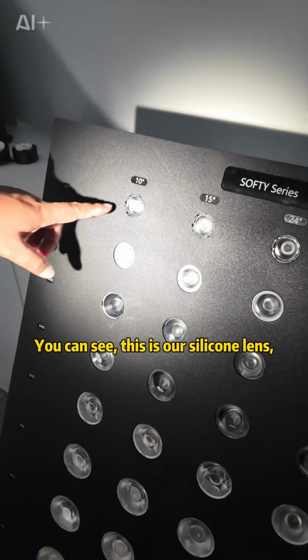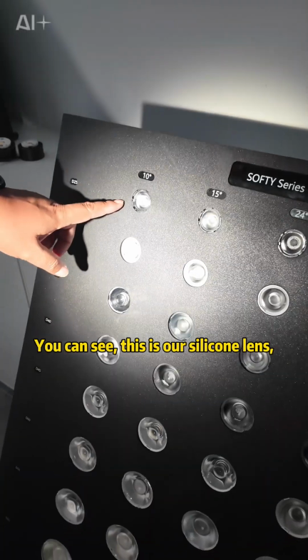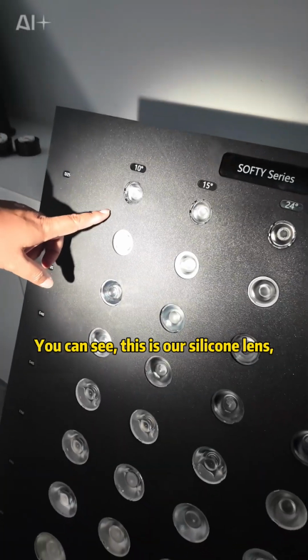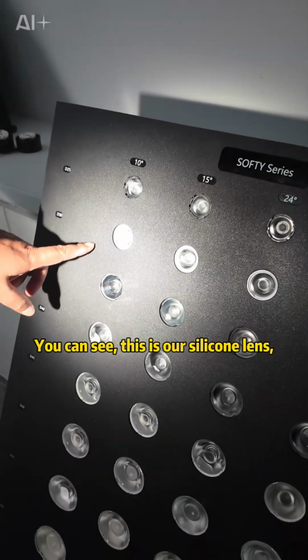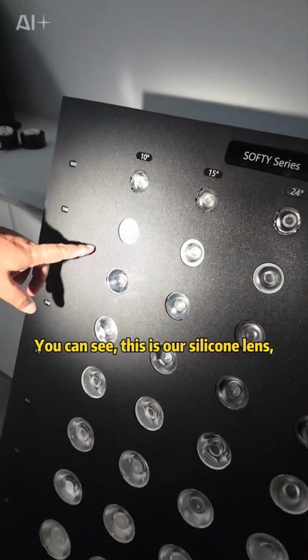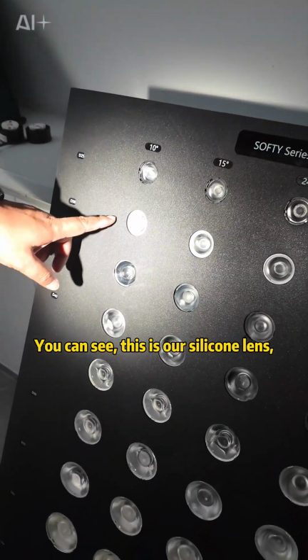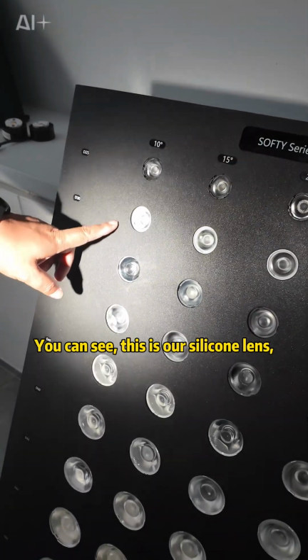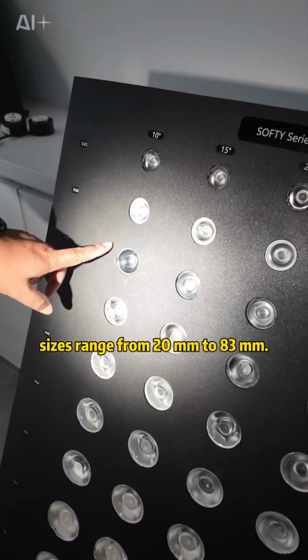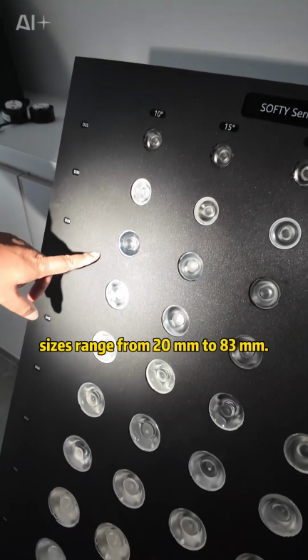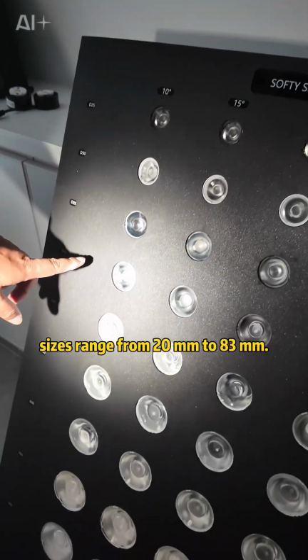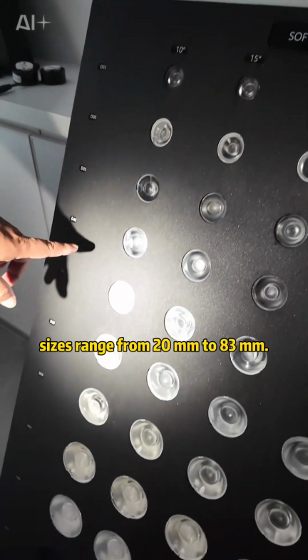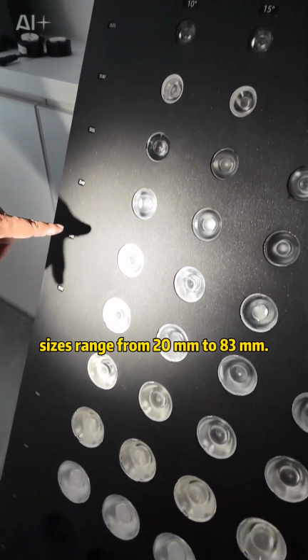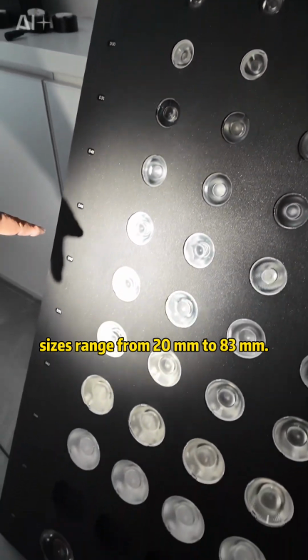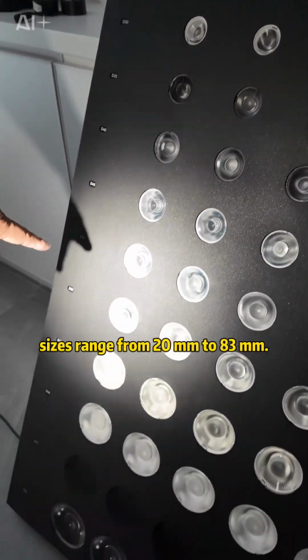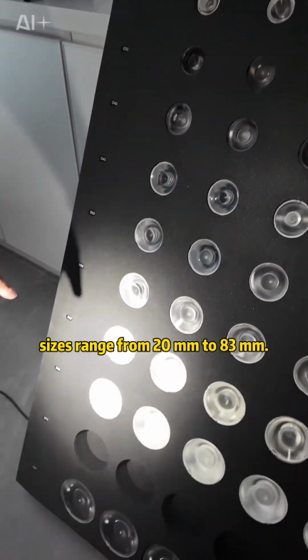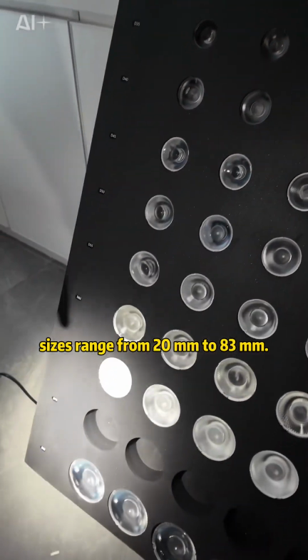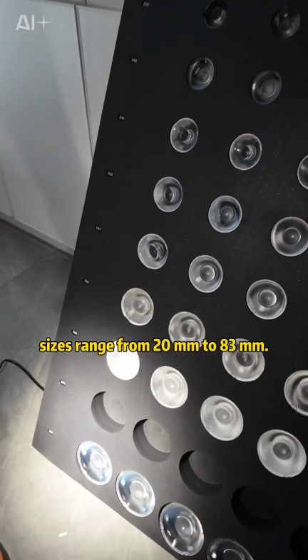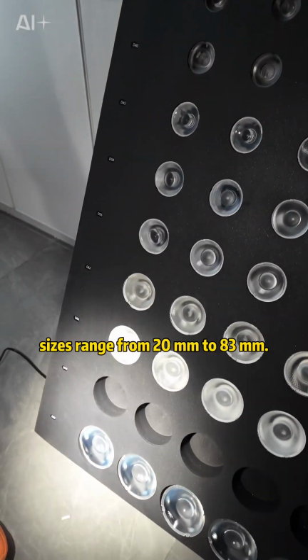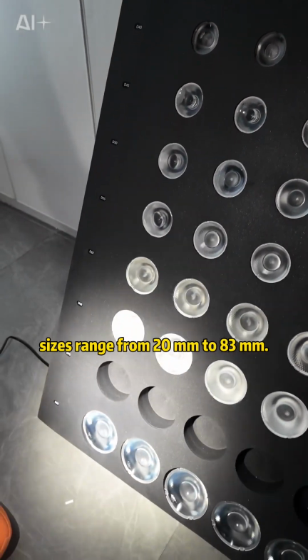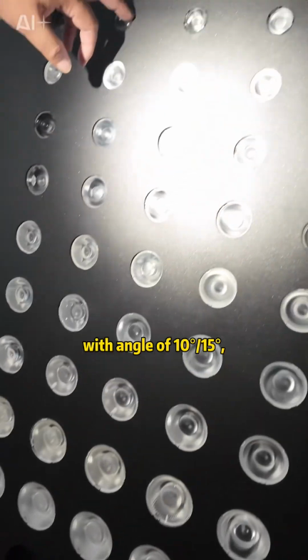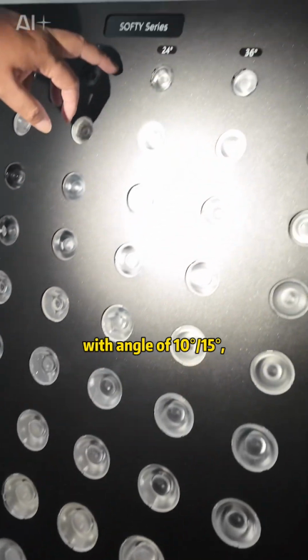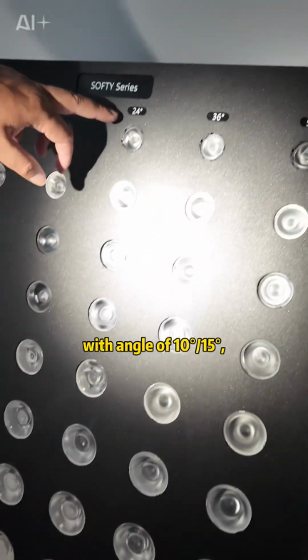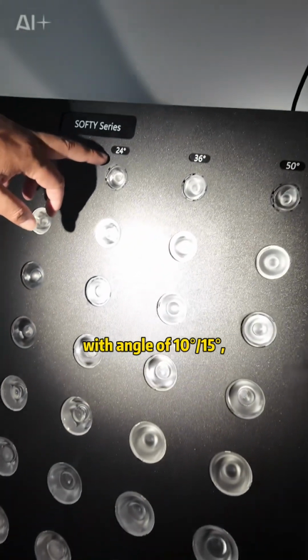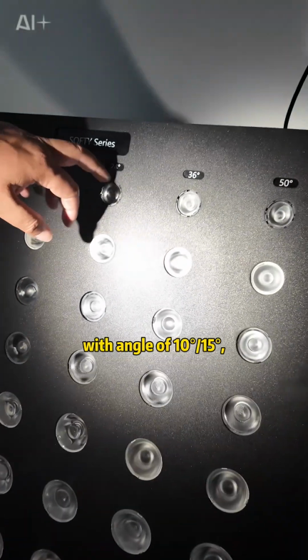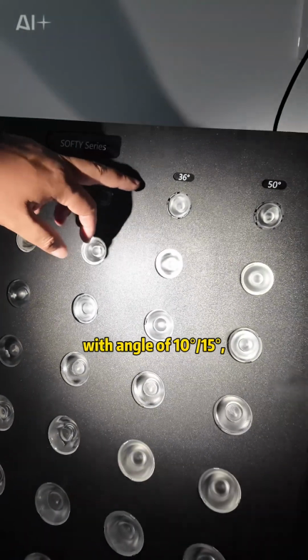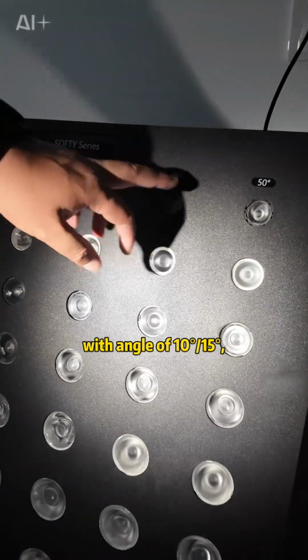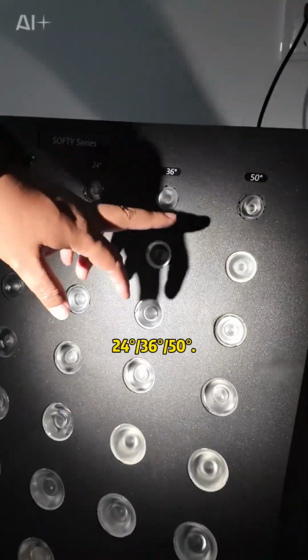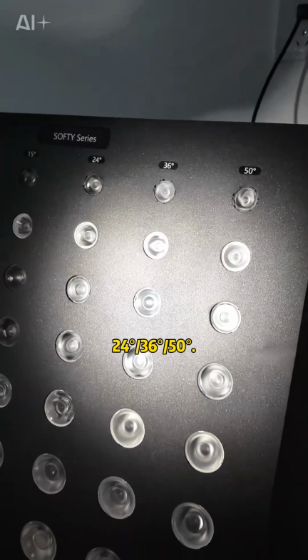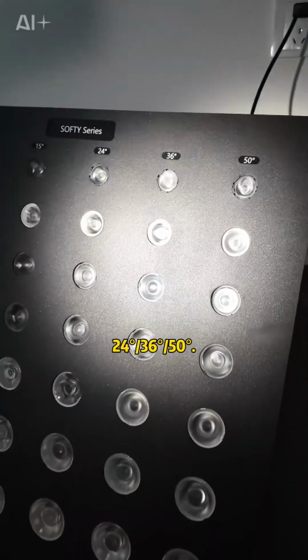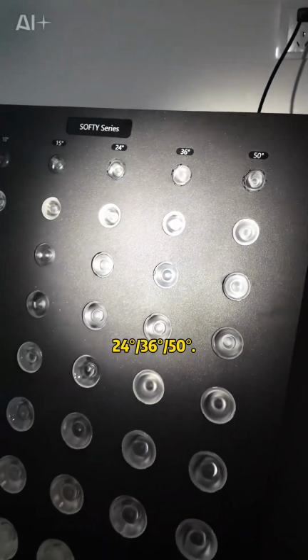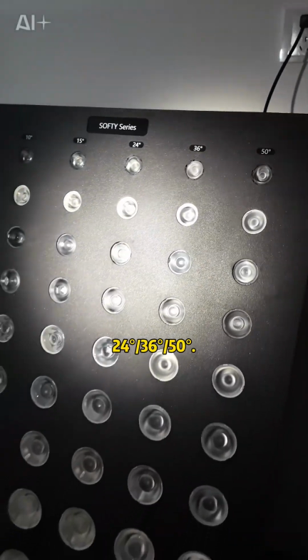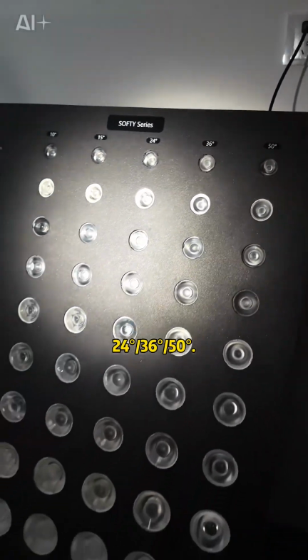You can see — this is our silicone lens. Sizes range from 20 millimeters to 83 millimeters, with beam angles of 10°, 15°, 24°, 36°, and 50°.